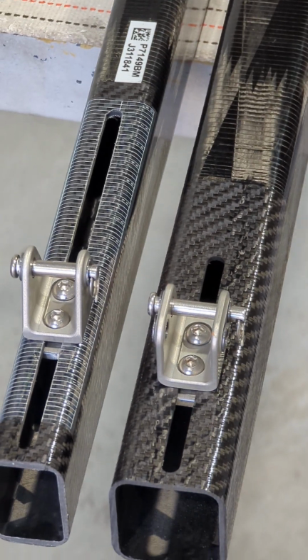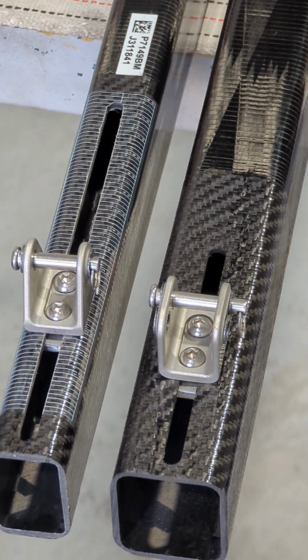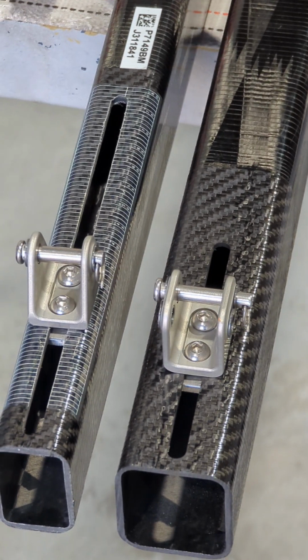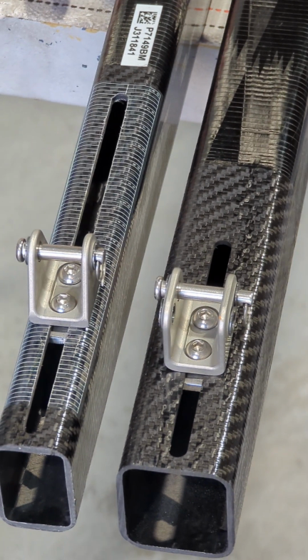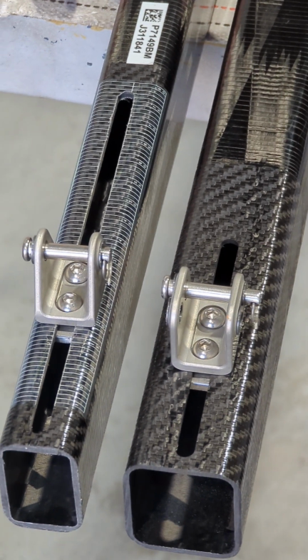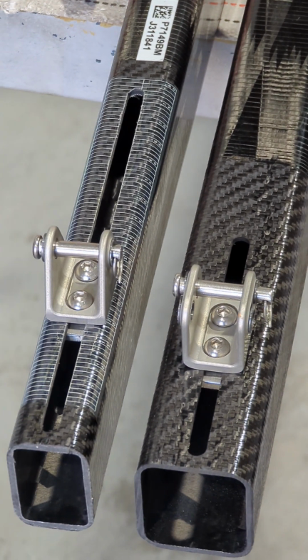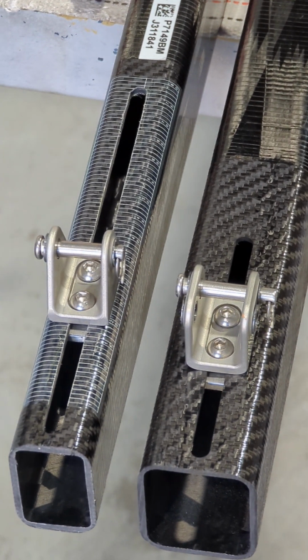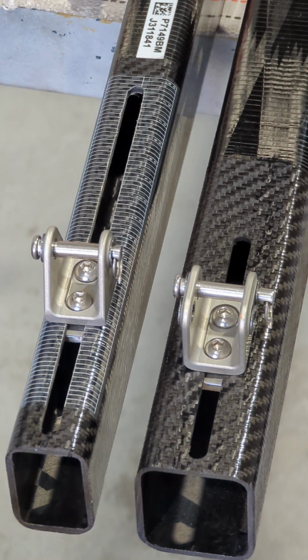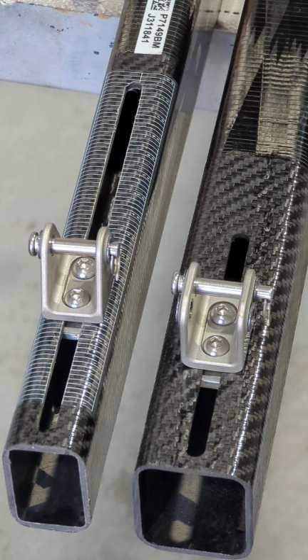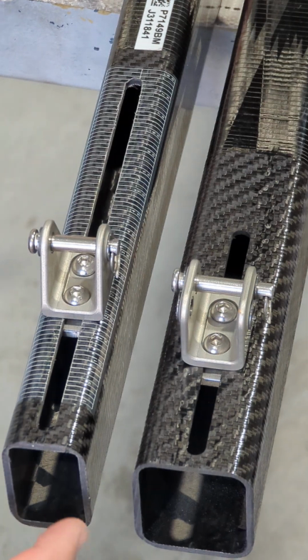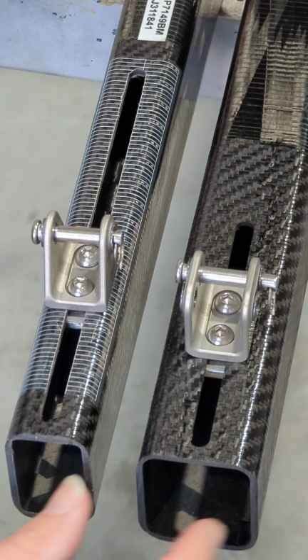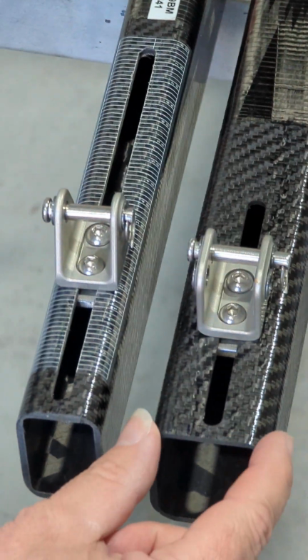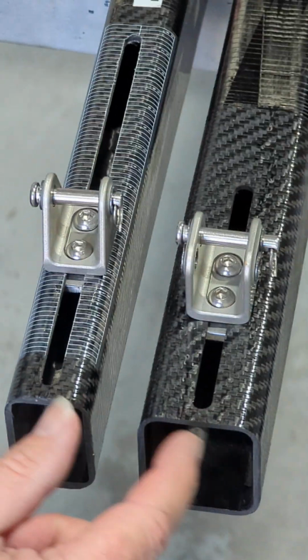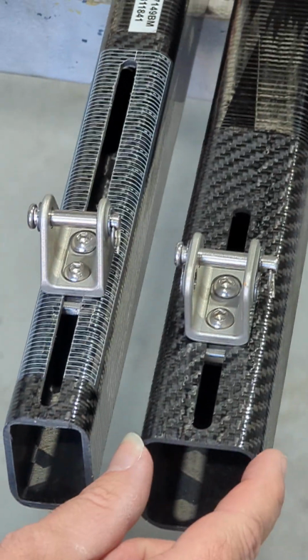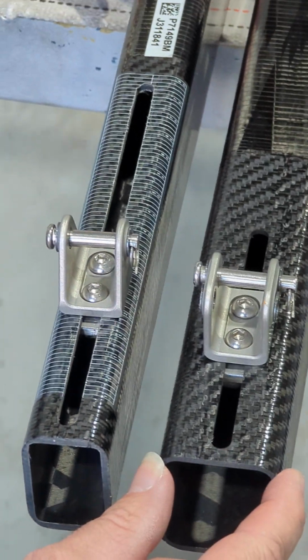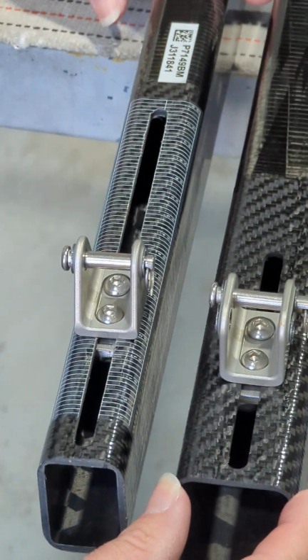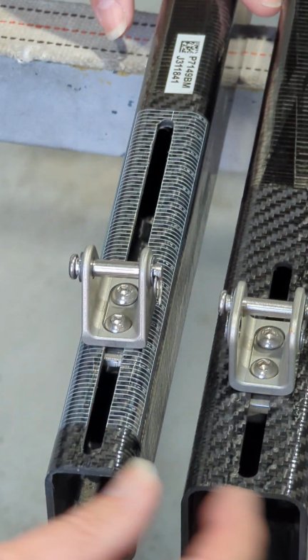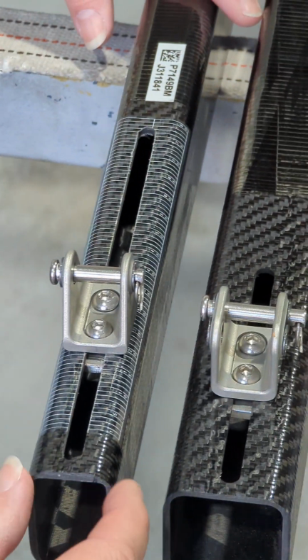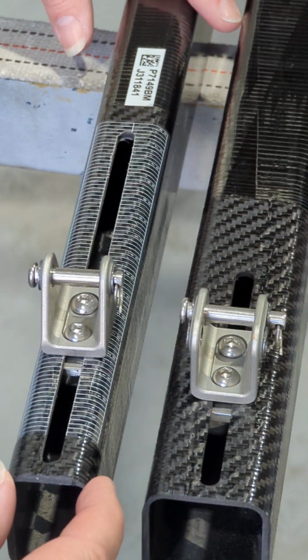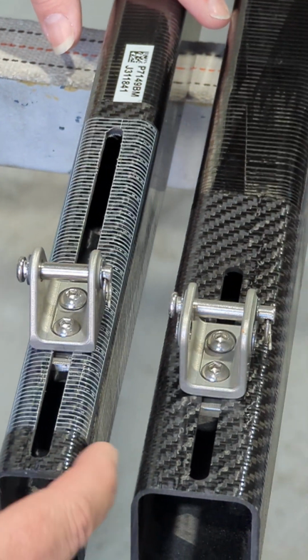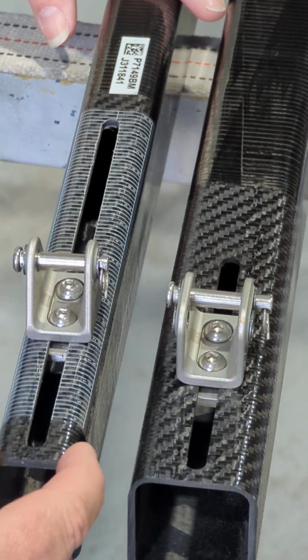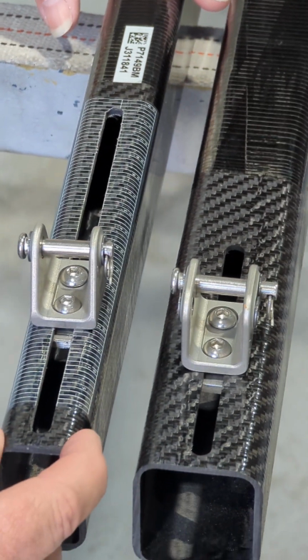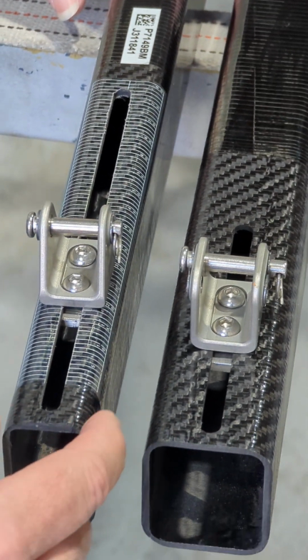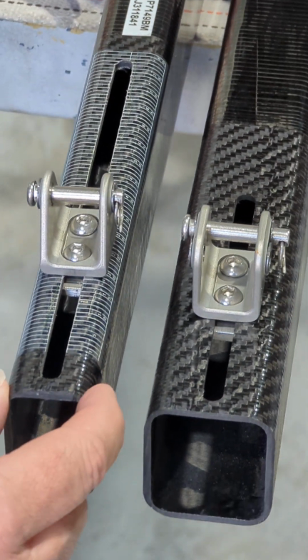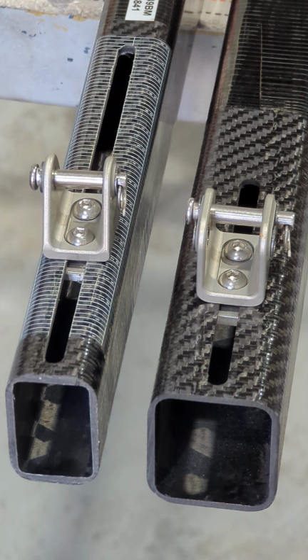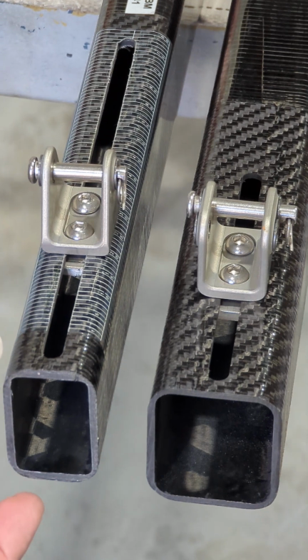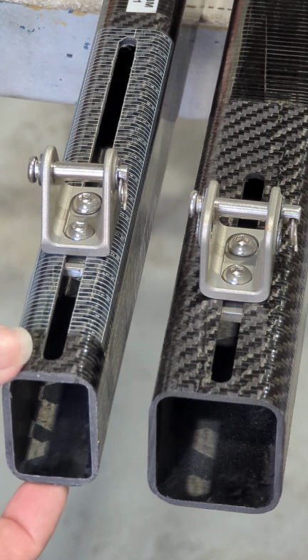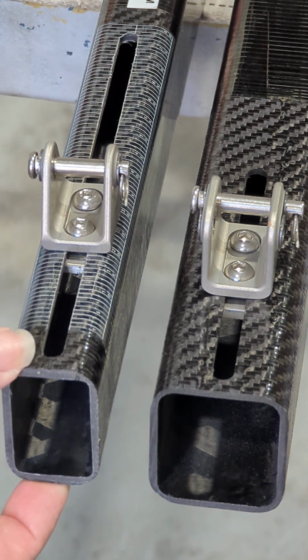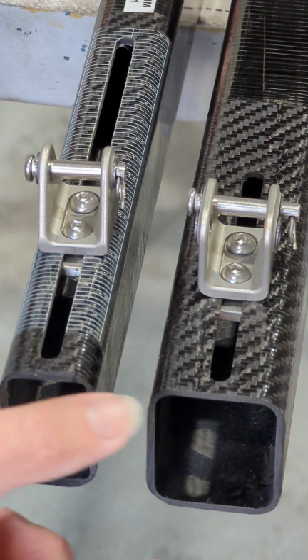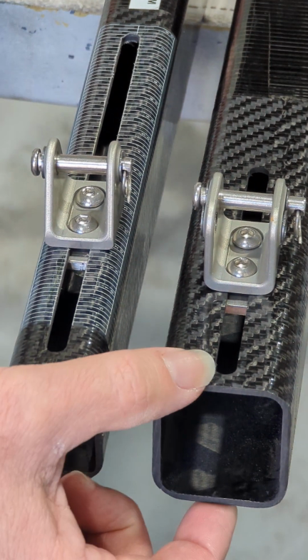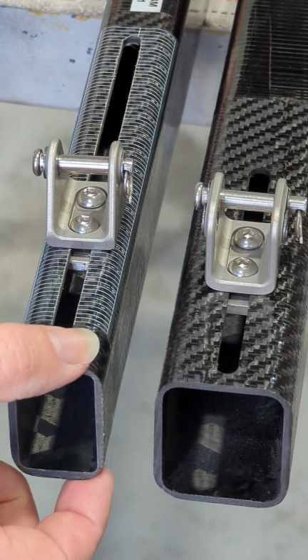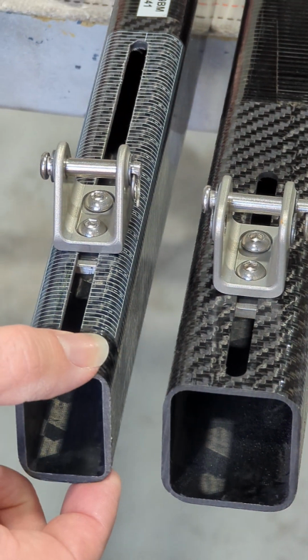Here's the outboard end of the boom. As you can see with the old TOFRO Pro next to it, the new one is a lot skinnier sideways and has a slightly smaller profile fore and aft.